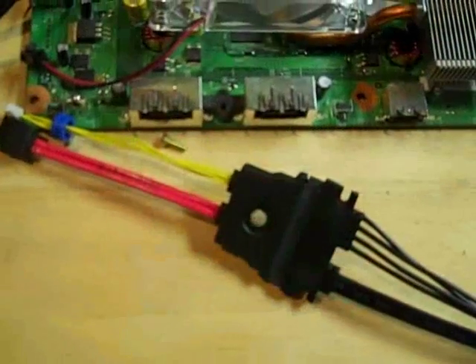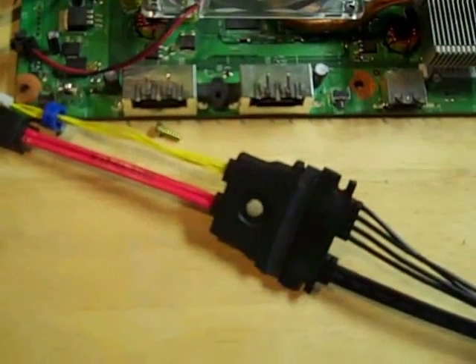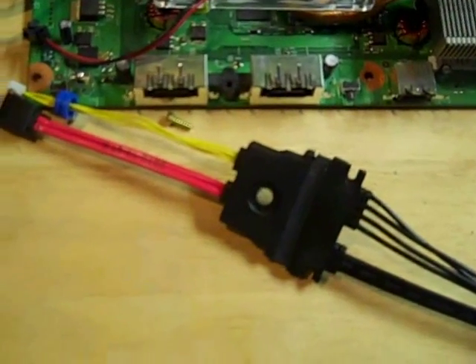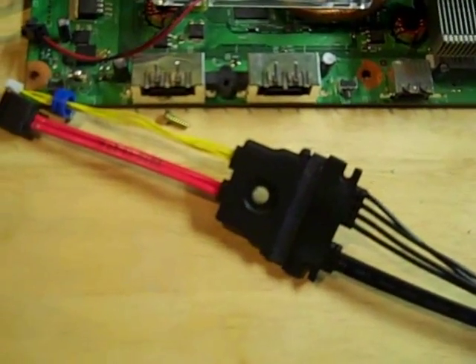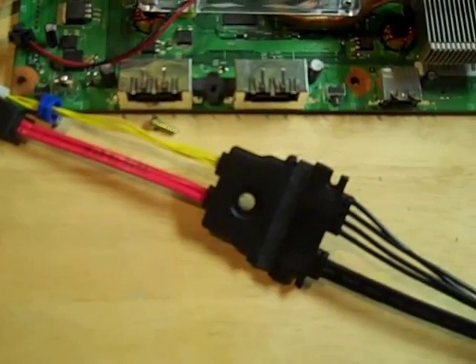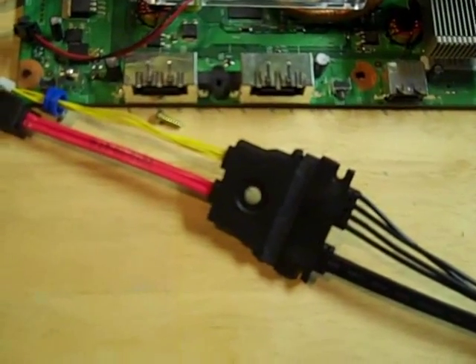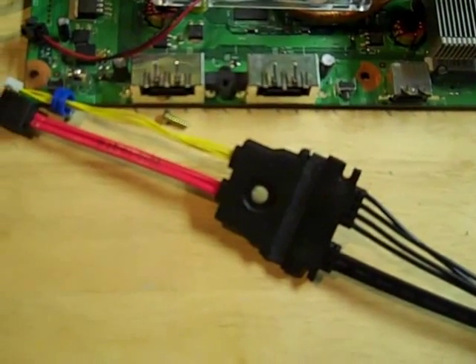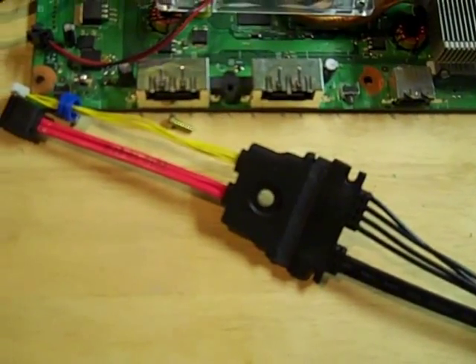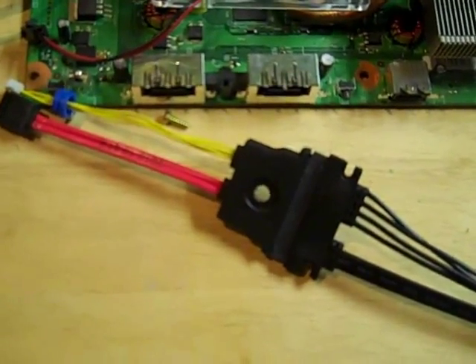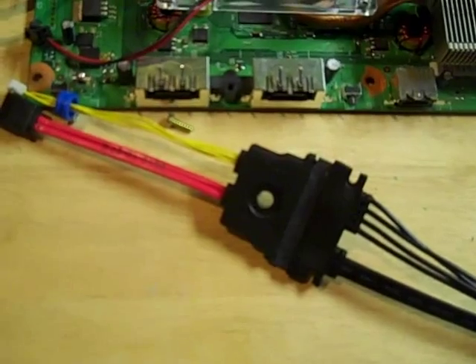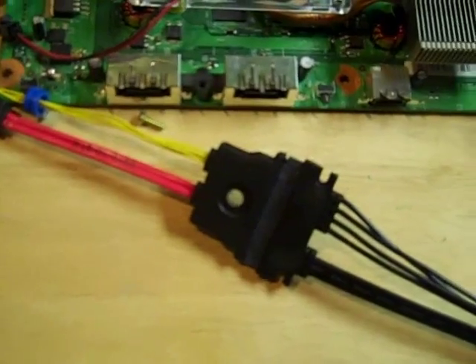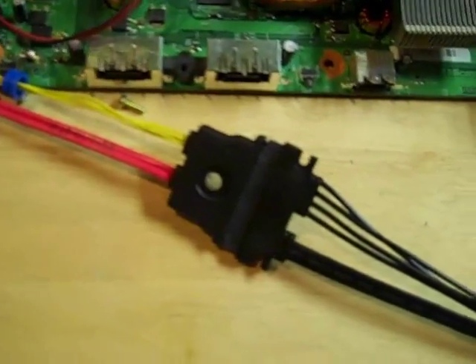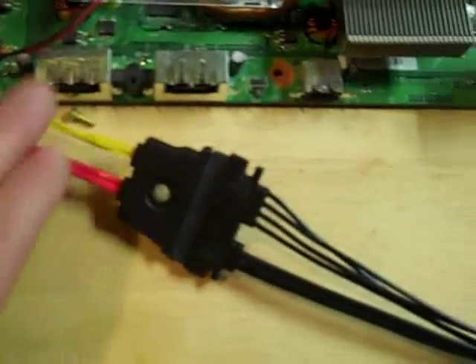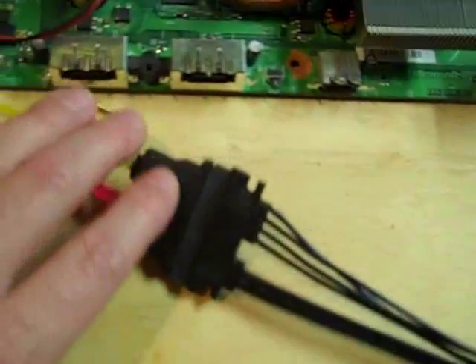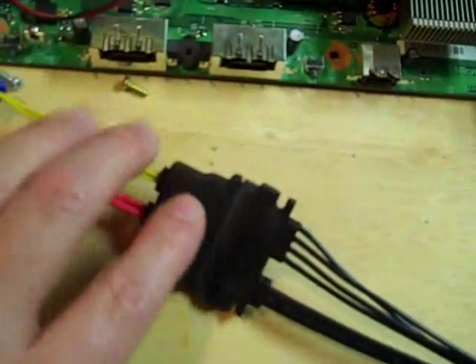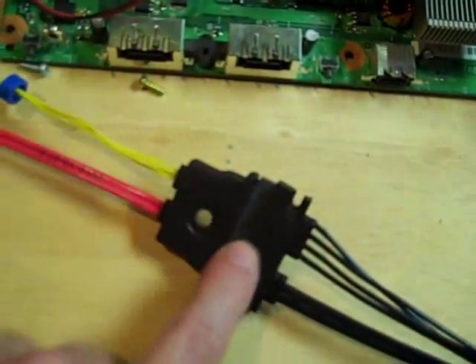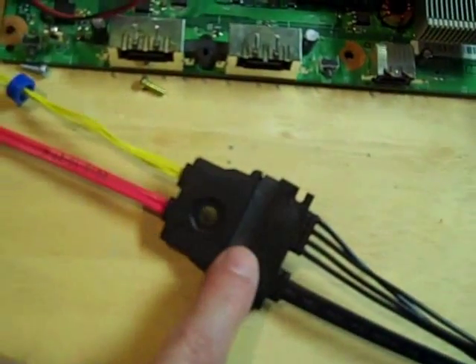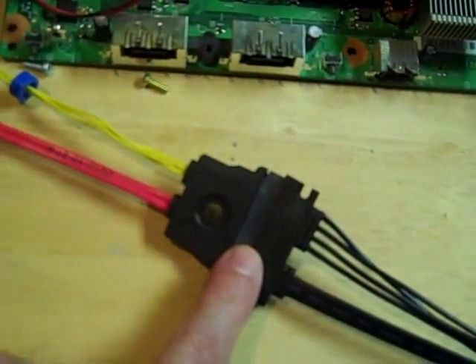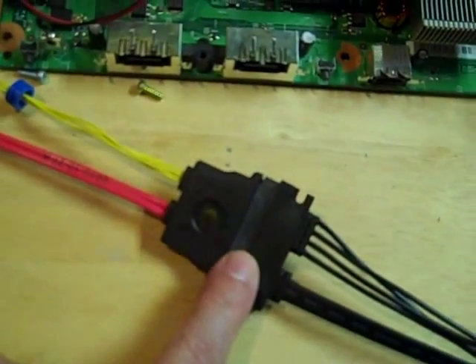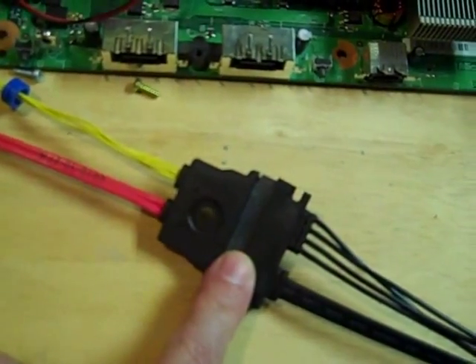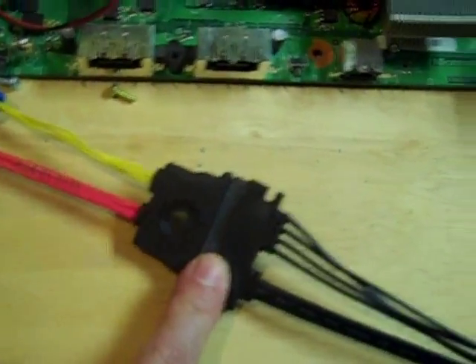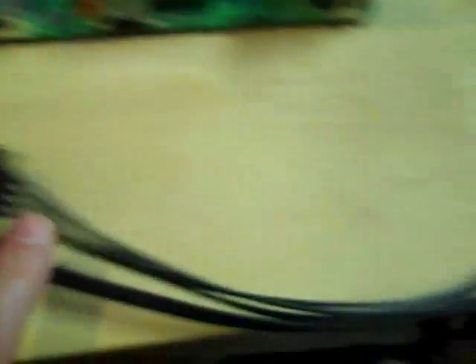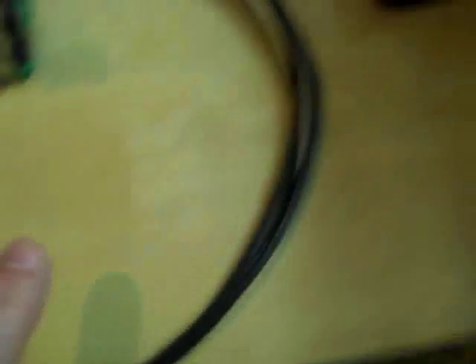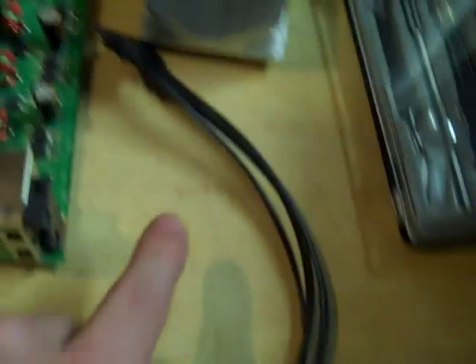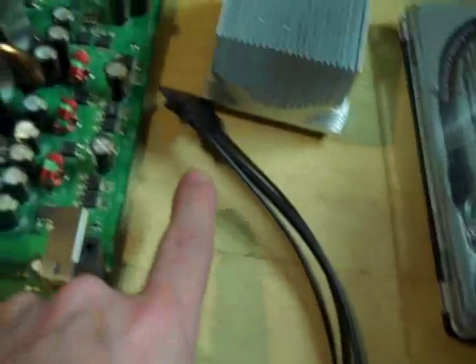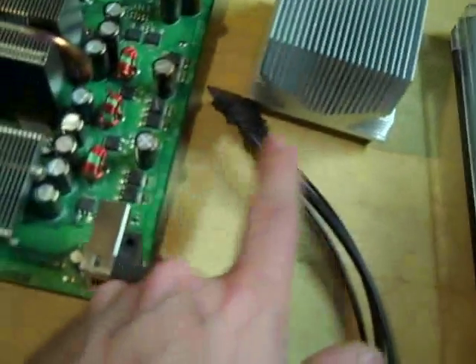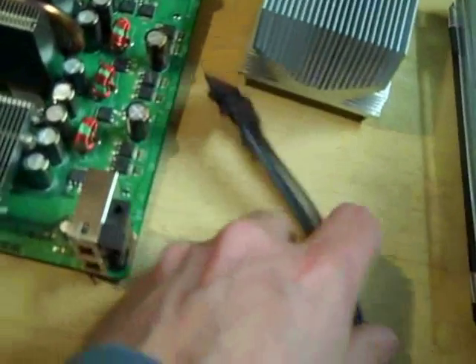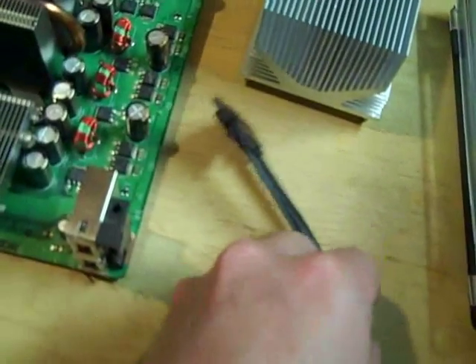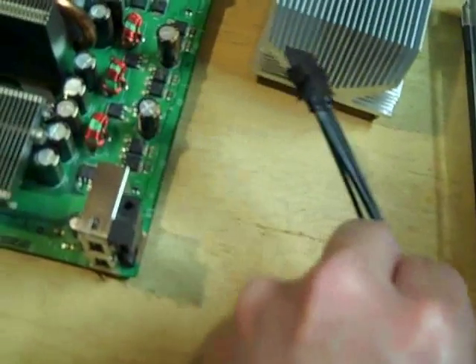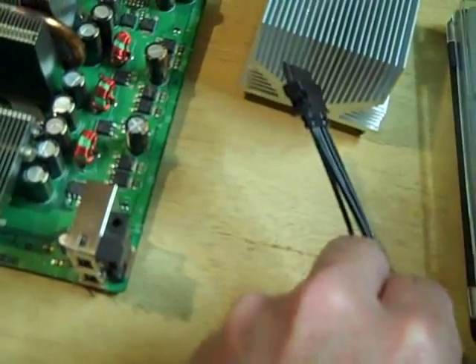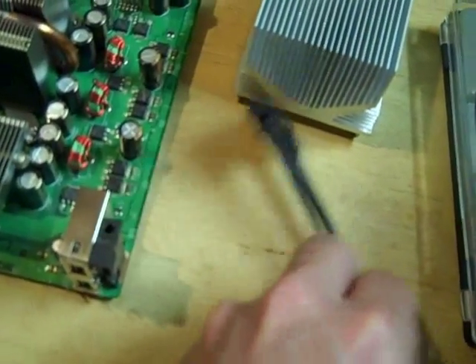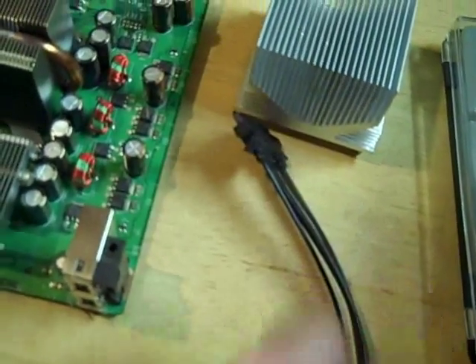Using the extension cable on the Xbox 360 Slim is simple. Basically you just plug in one end of the cable here, and then you plug the other end into the hard drive, and you're done.